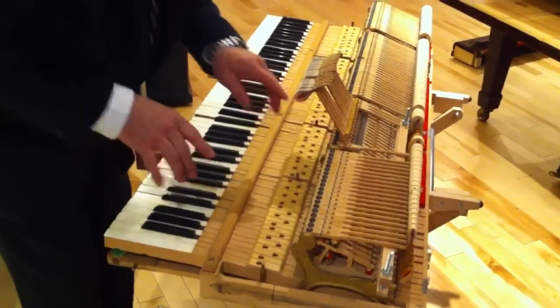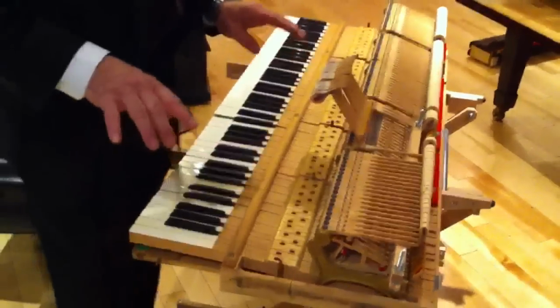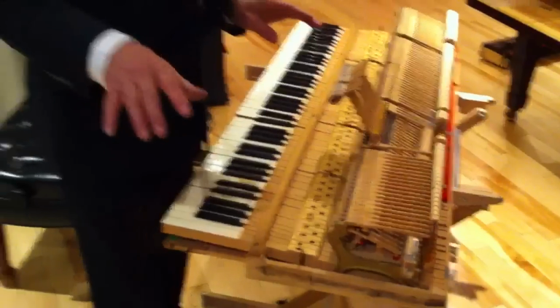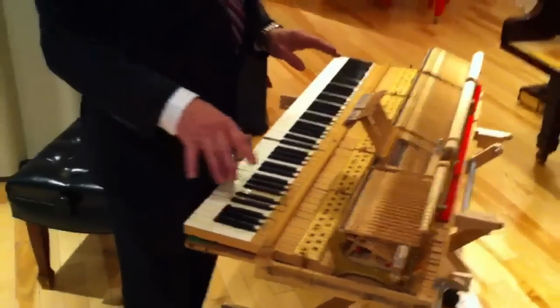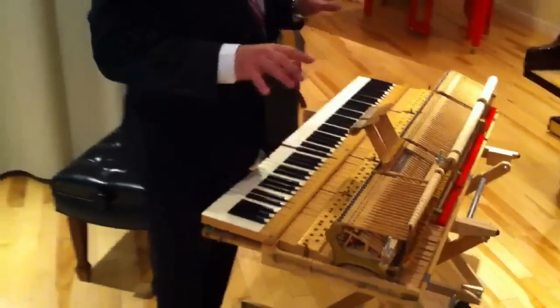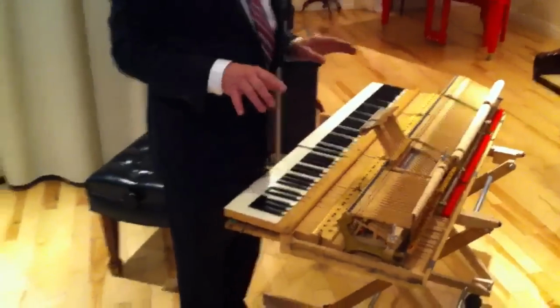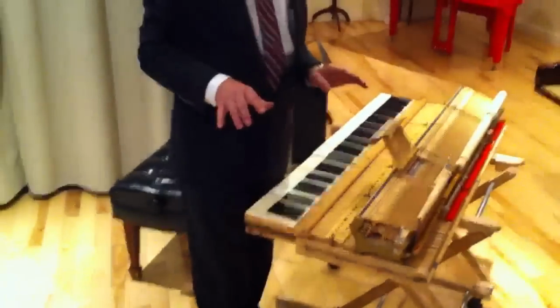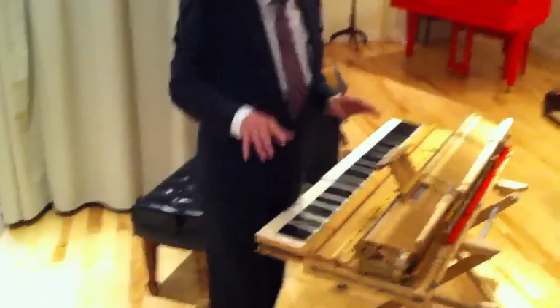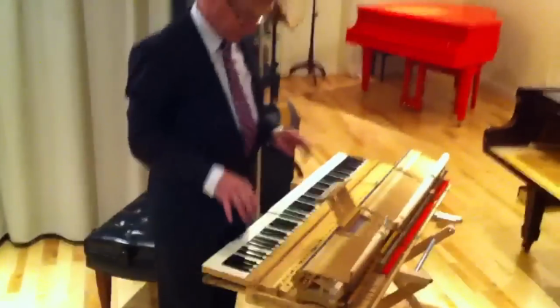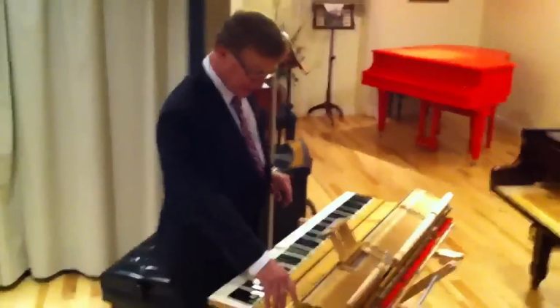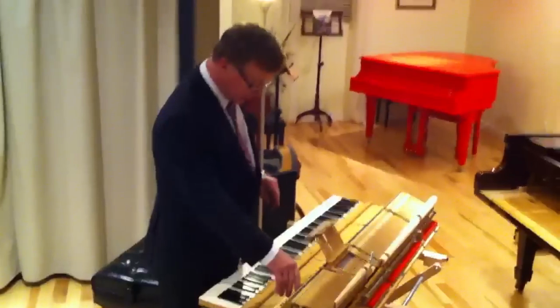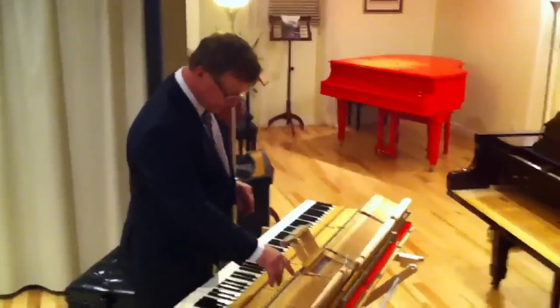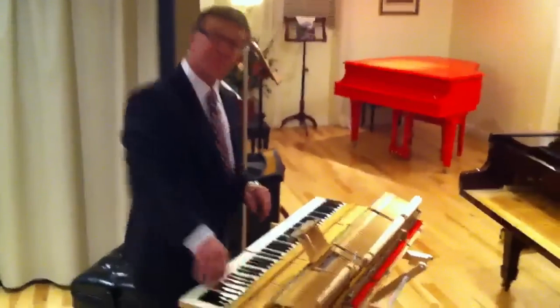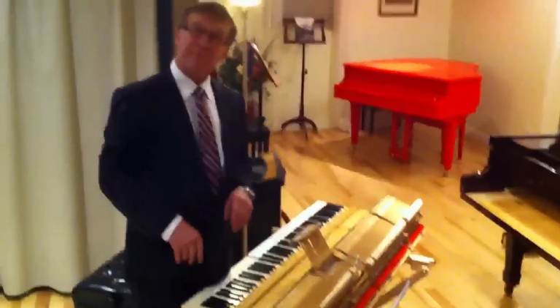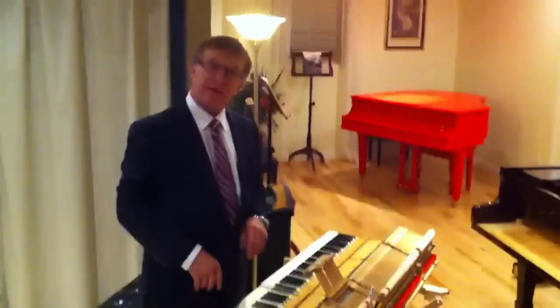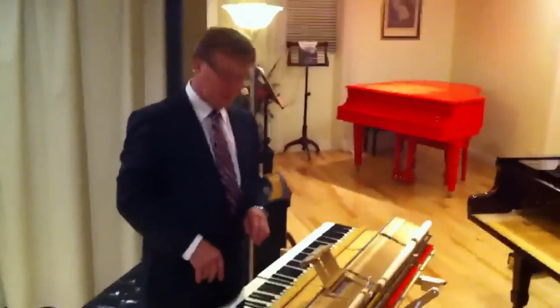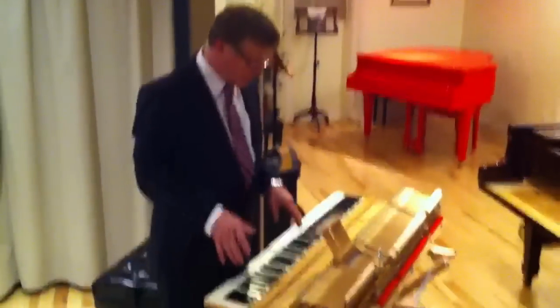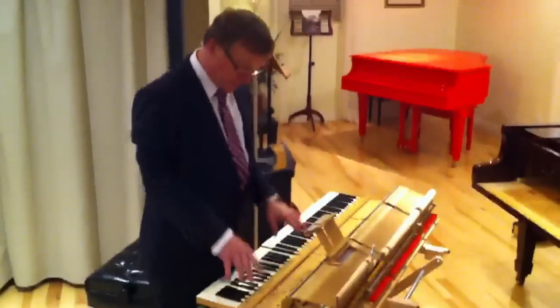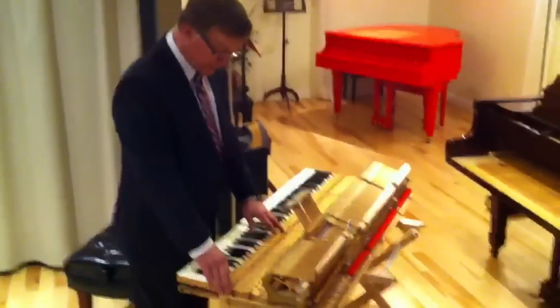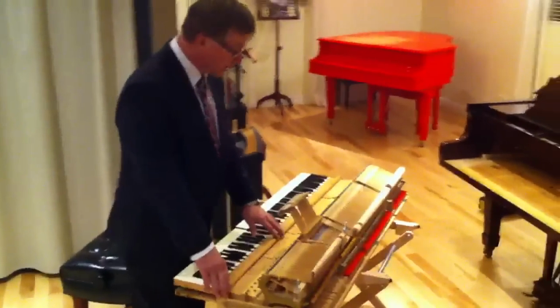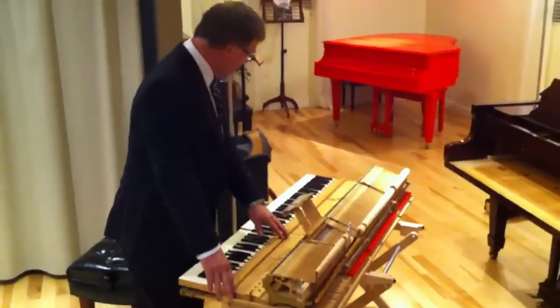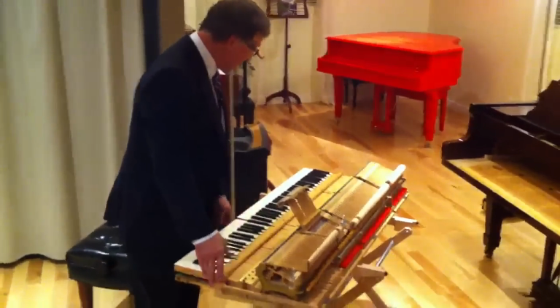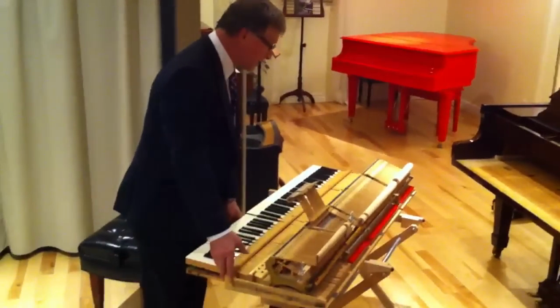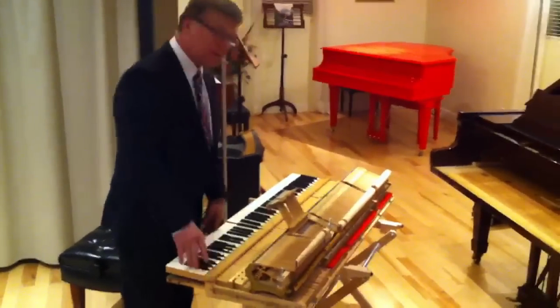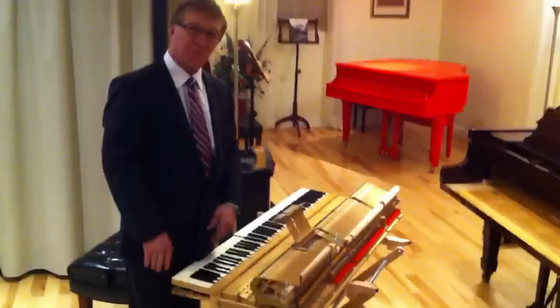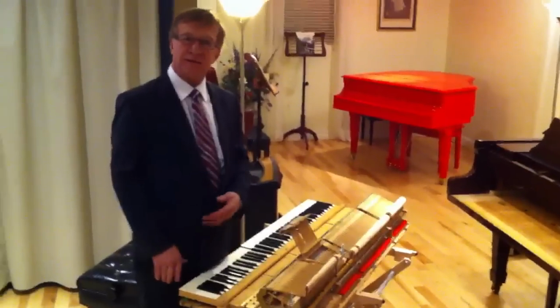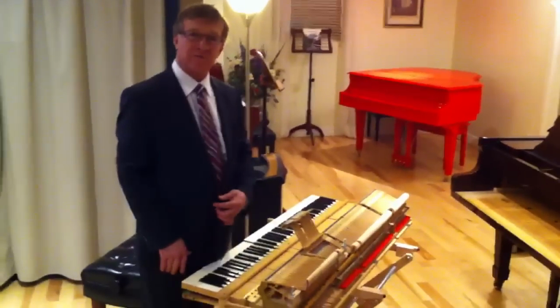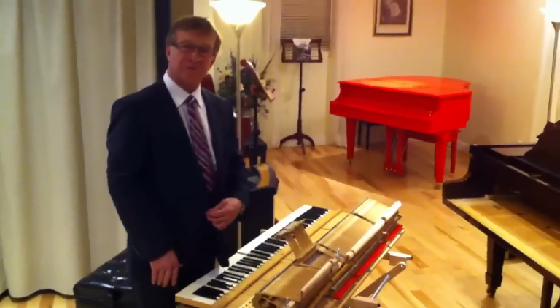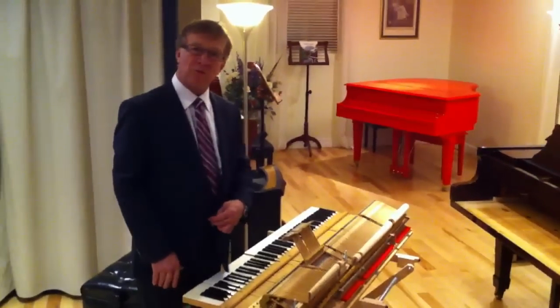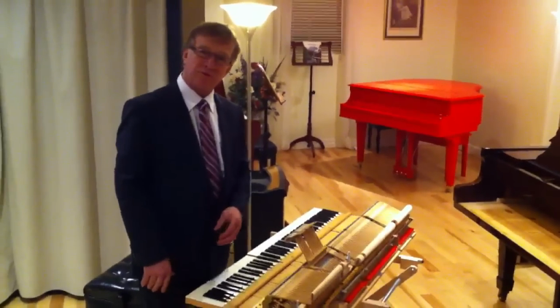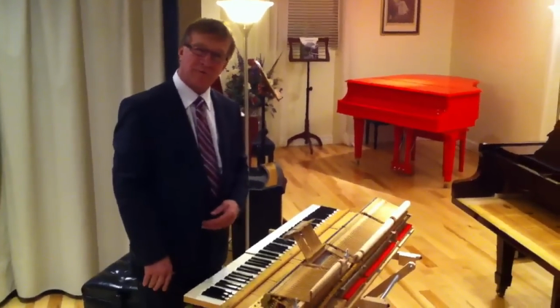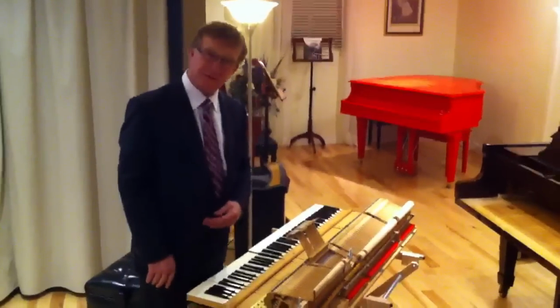And you can regulate the whole action outside the piano, which makes it much easier, especially in a style like this. This tool and the Action Caddy are available at our factory, PianoBalgic.com. Thank you.